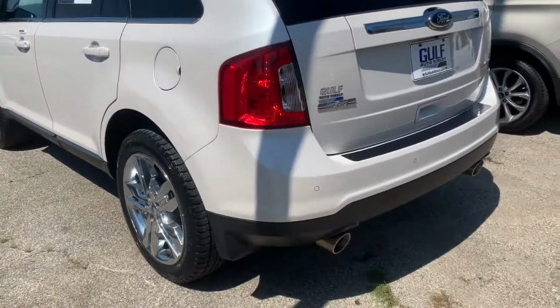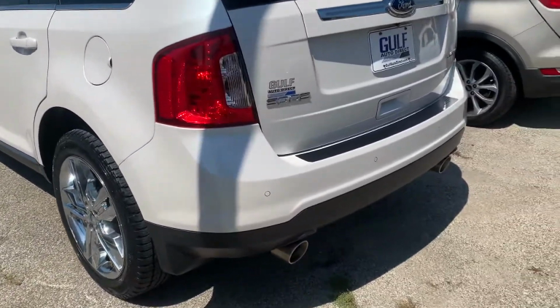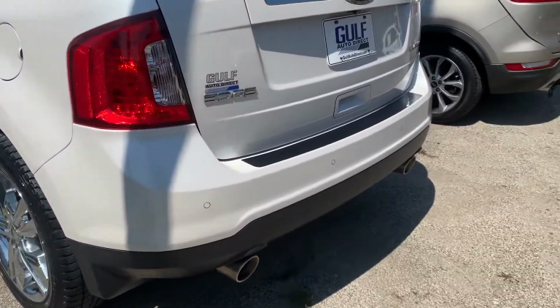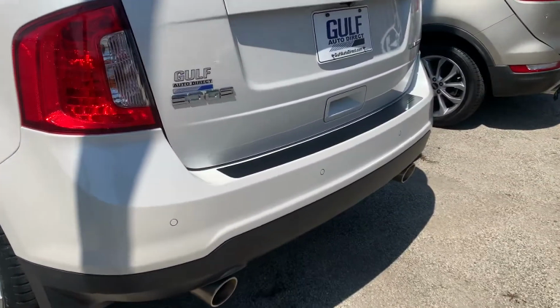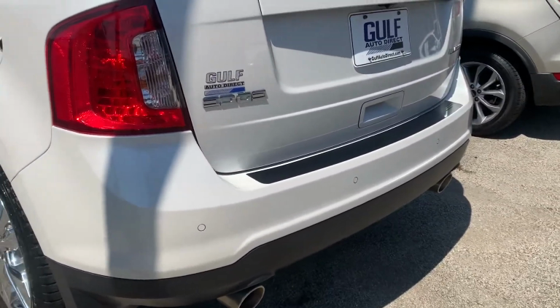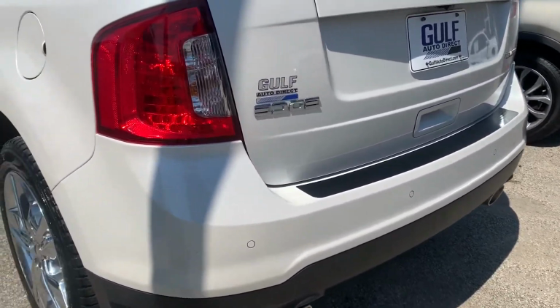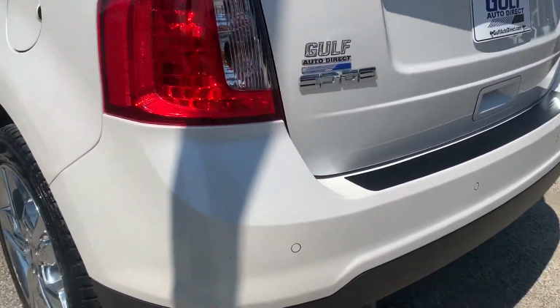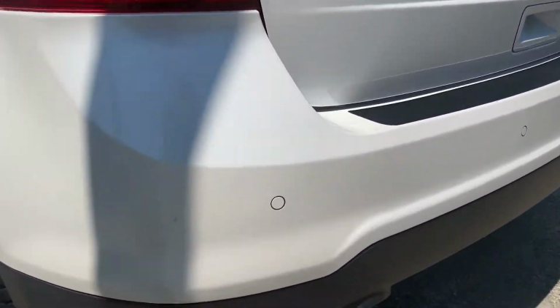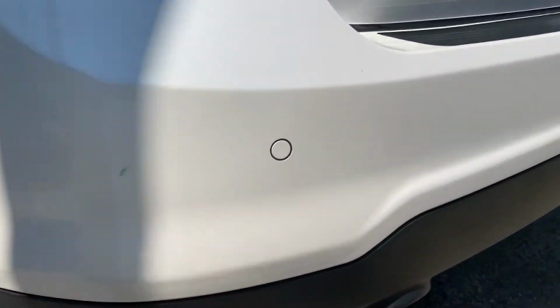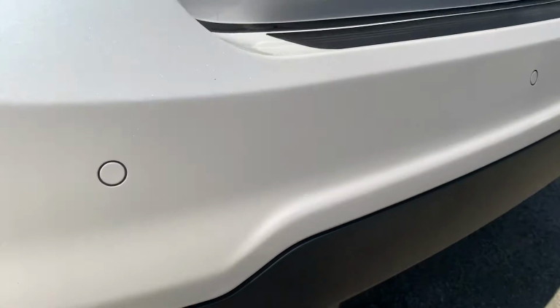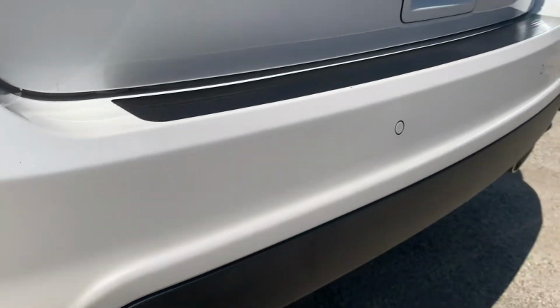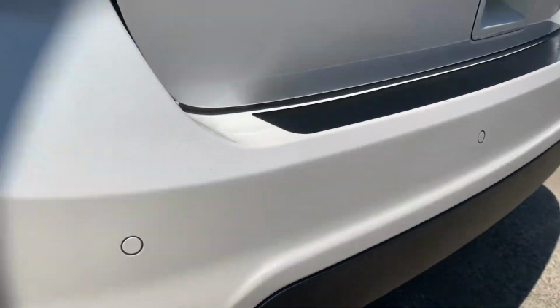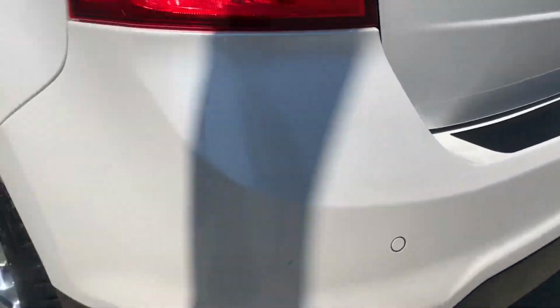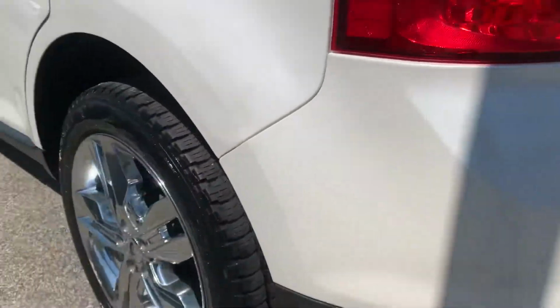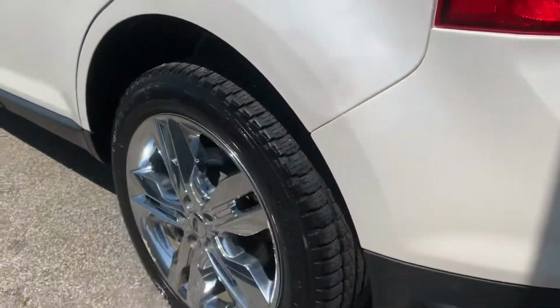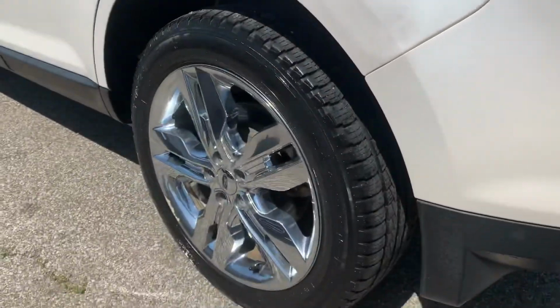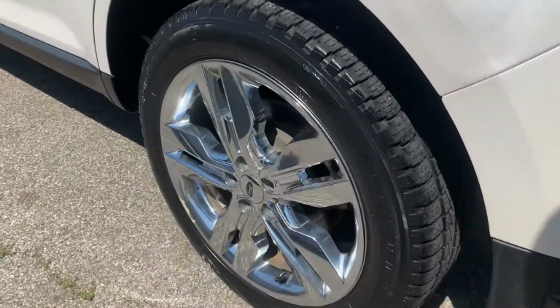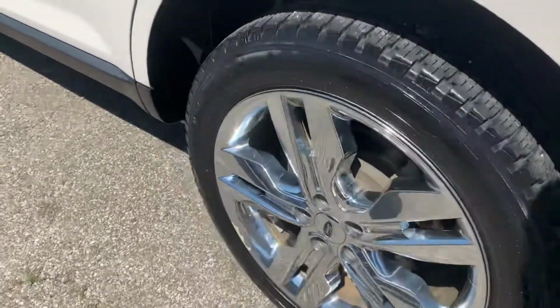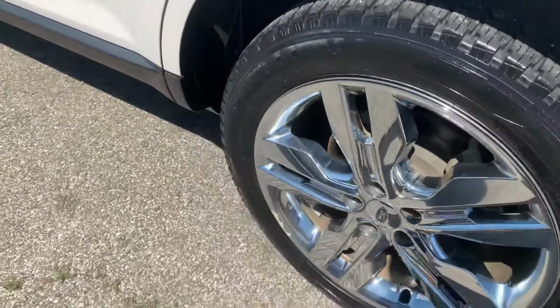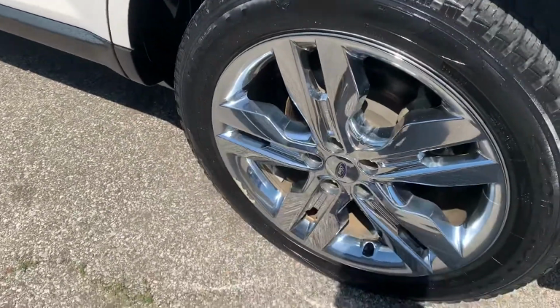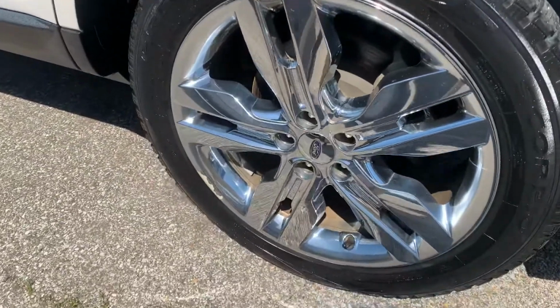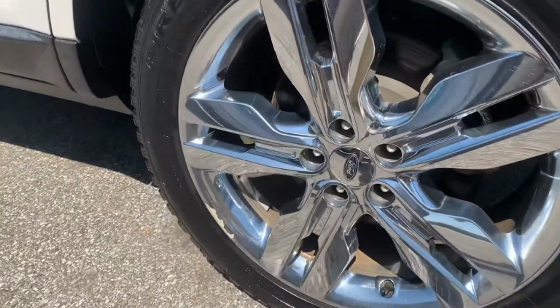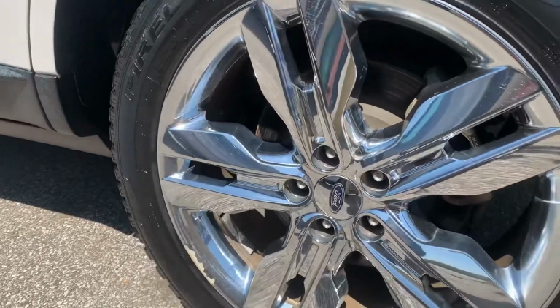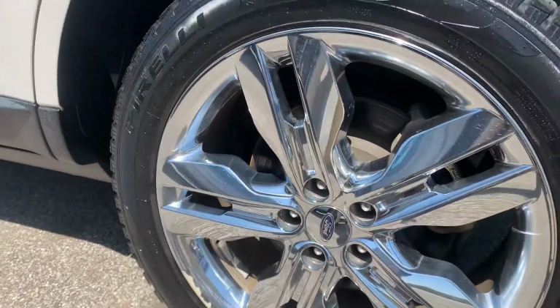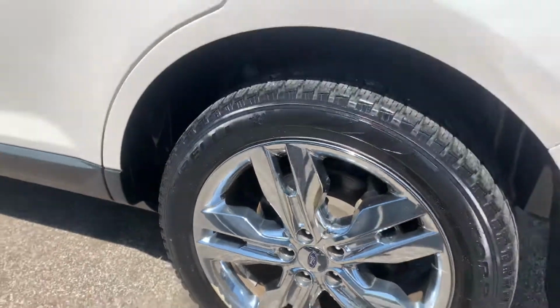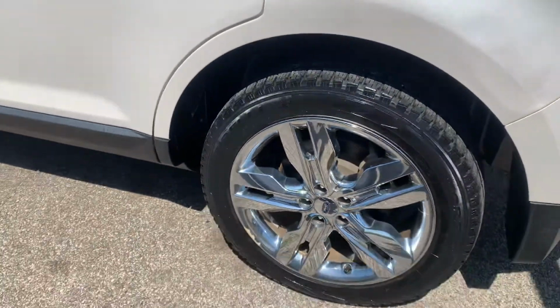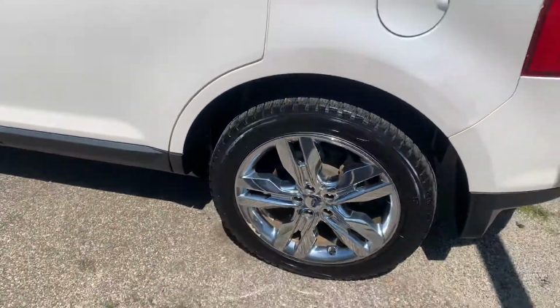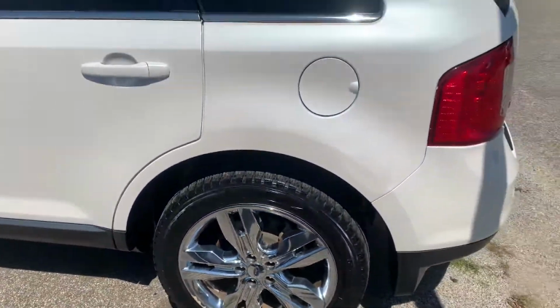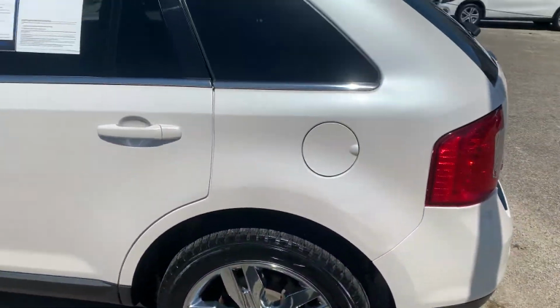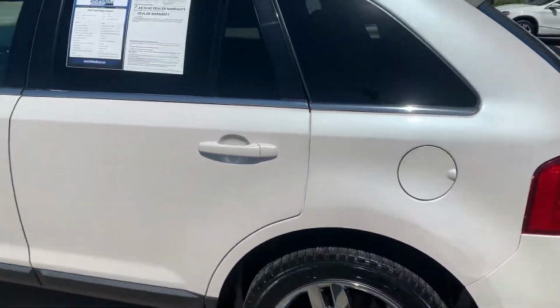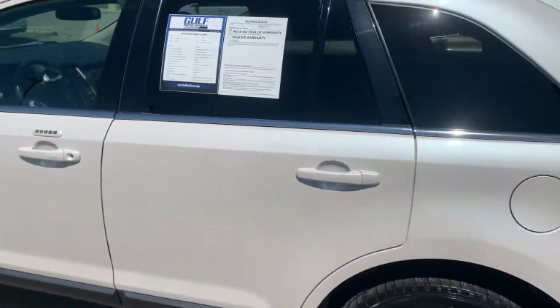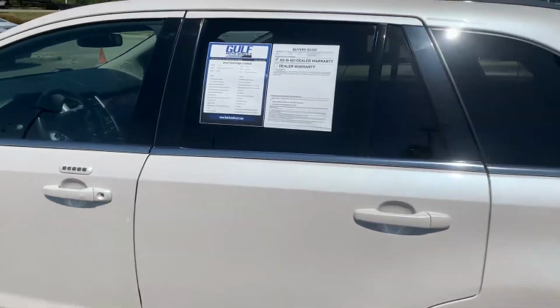It's going to have the dual exhaust tips in the back. Let's look at your parking sensors in the rear — it's got the rear parking sensors. Look at these rims — look how awesome these rims are, super shiny chrome. That looks awesome. Go ahead and walk around.